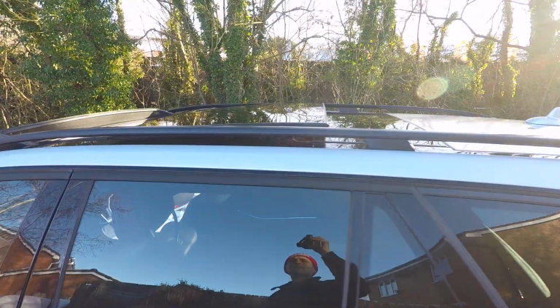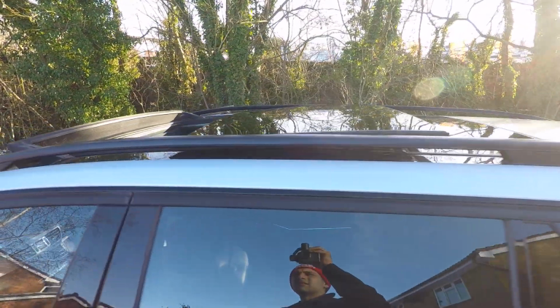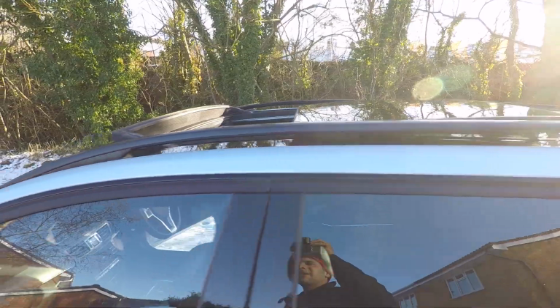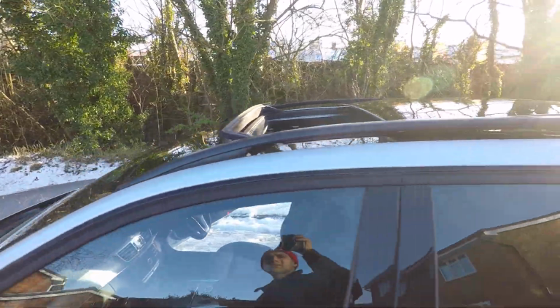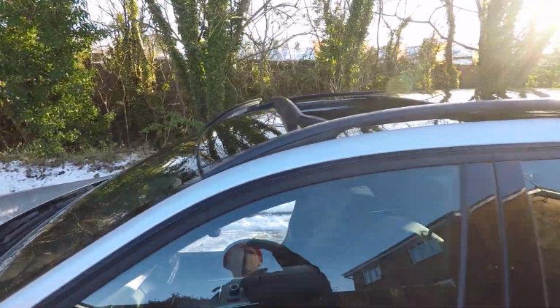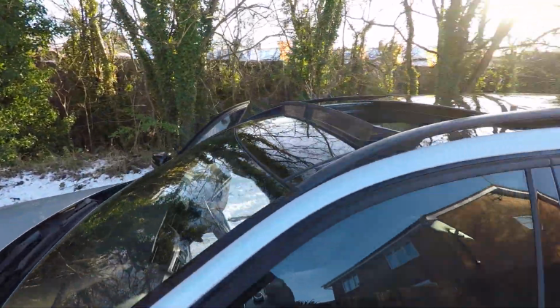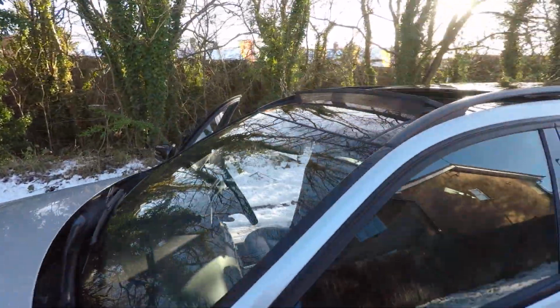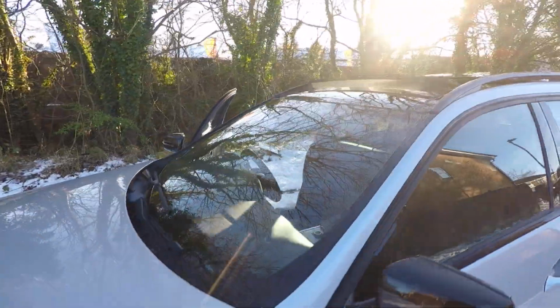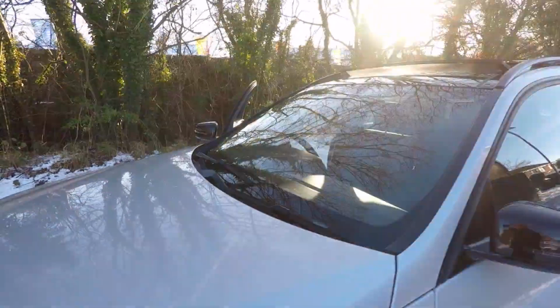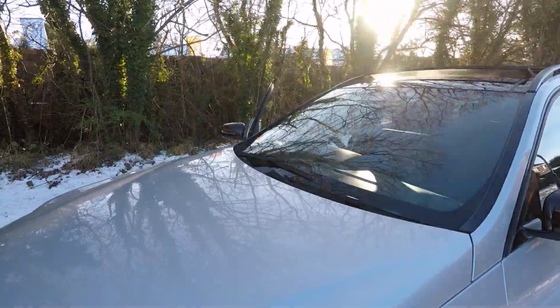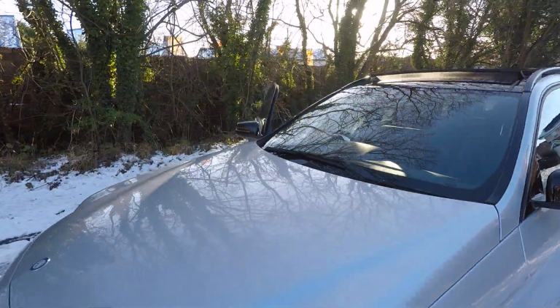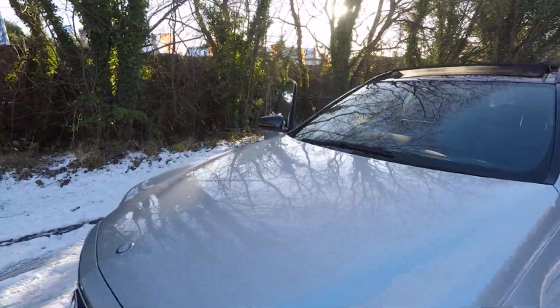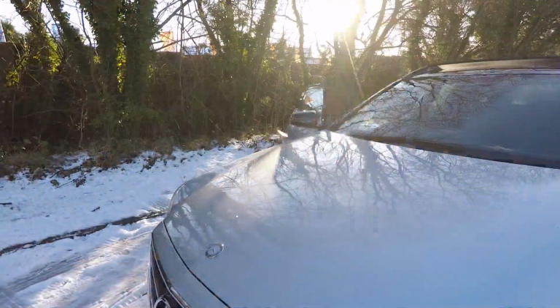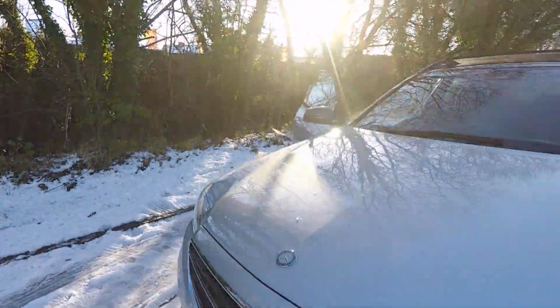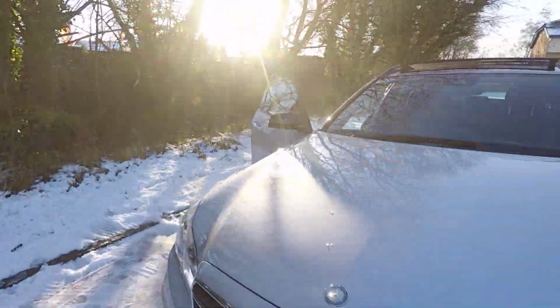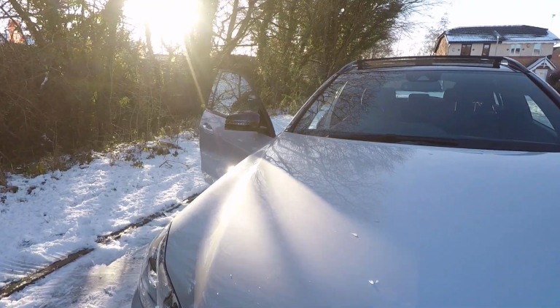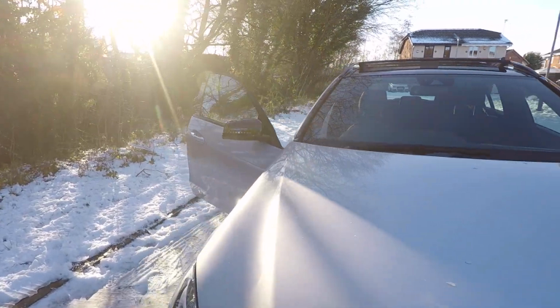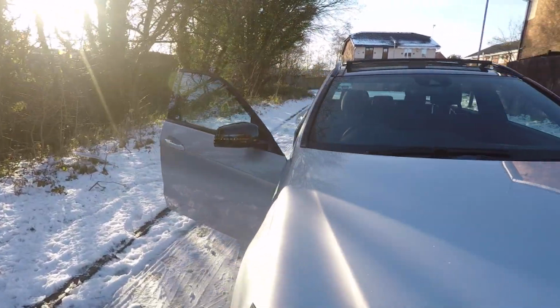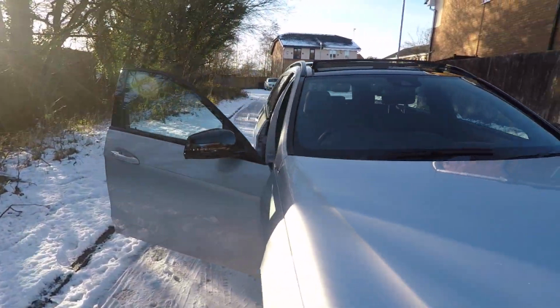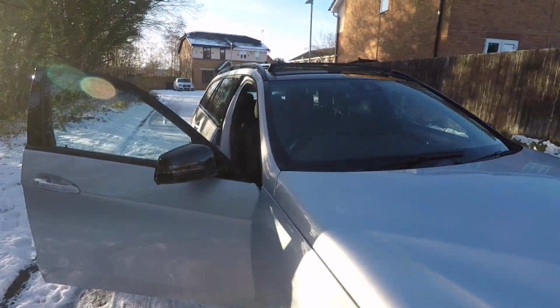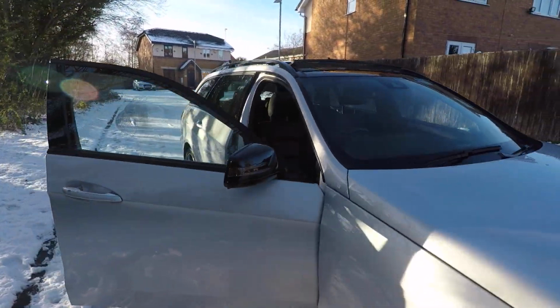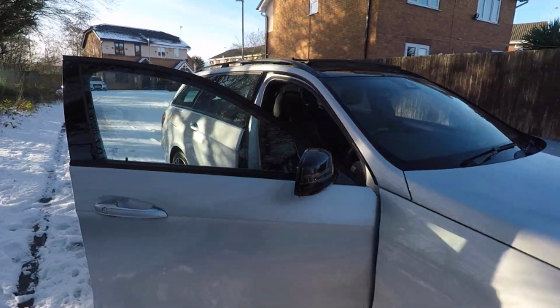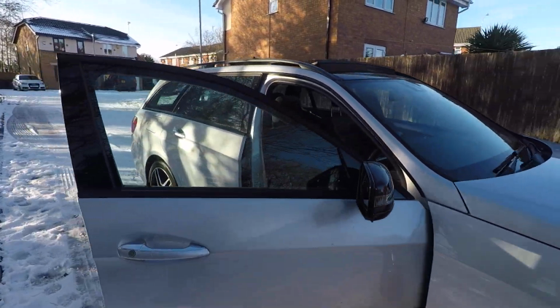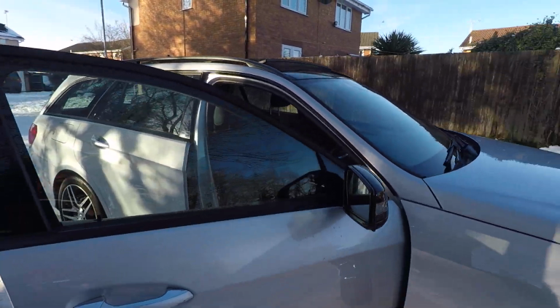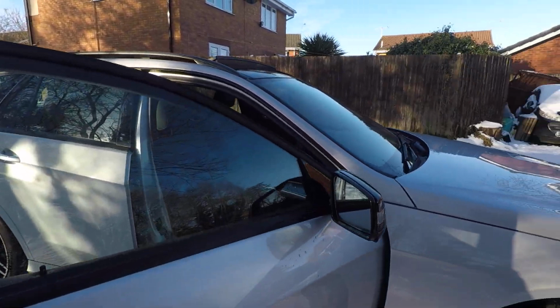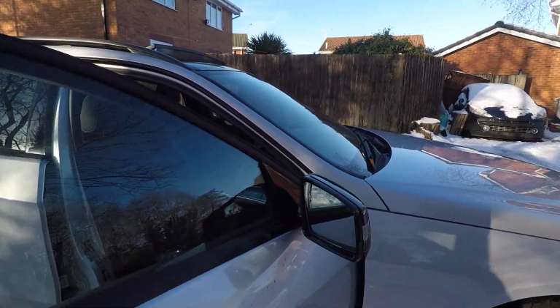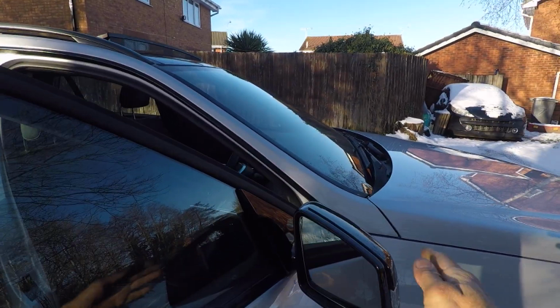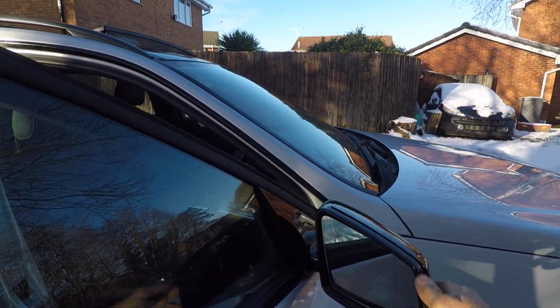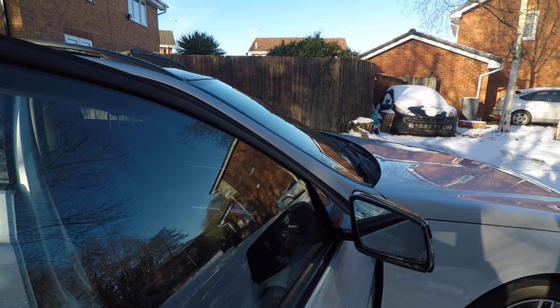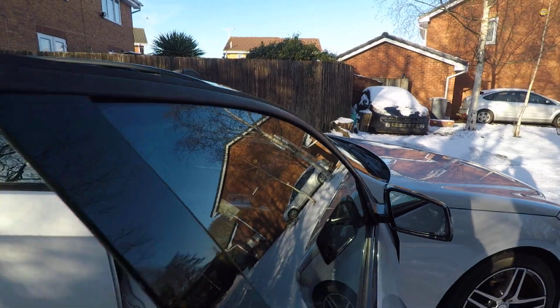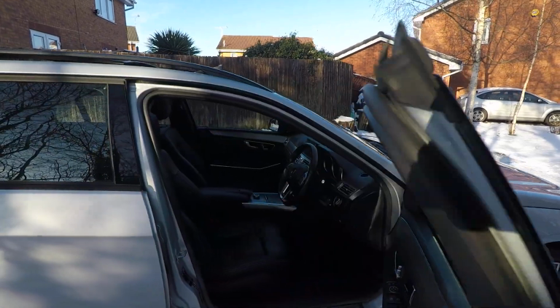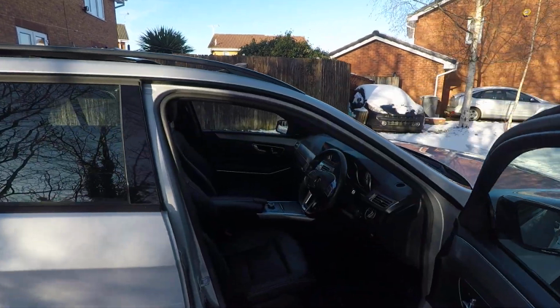There's the lovely panoramic sunroof — a fantastic option I think. The engine's nice and quiet as you can see. This model has the mirrors in black, which I think looks great against the silver.